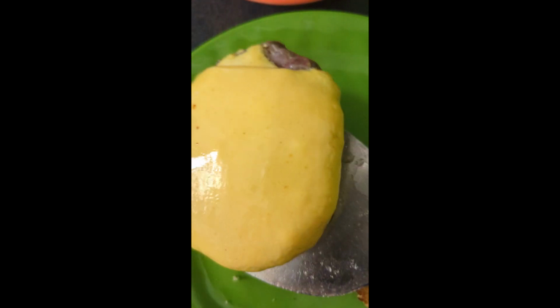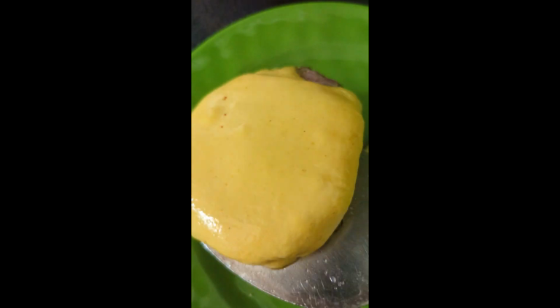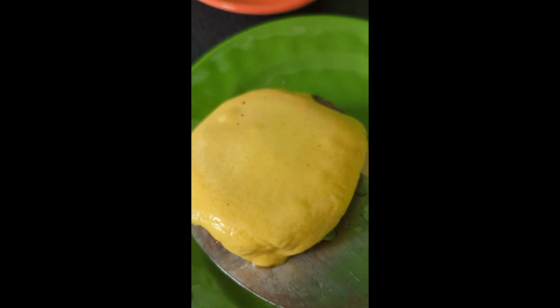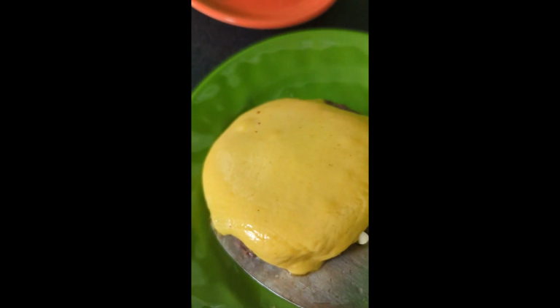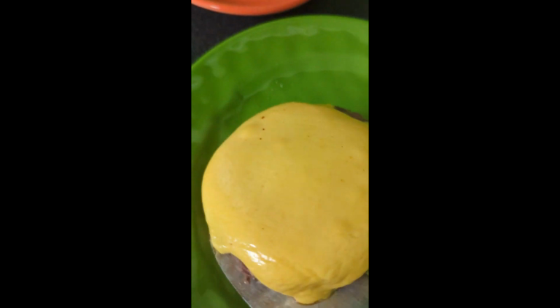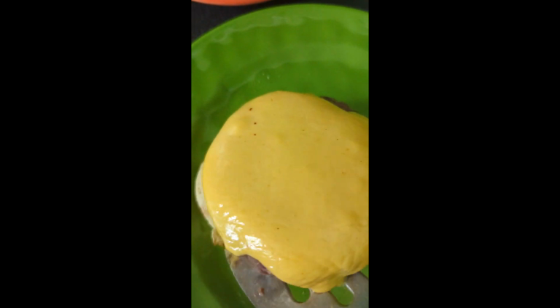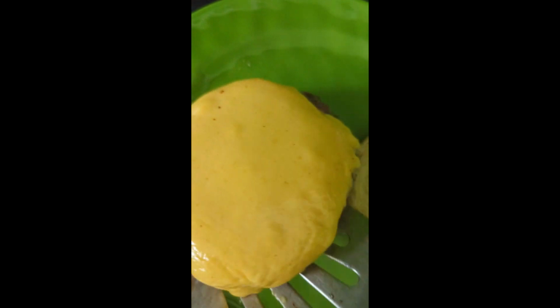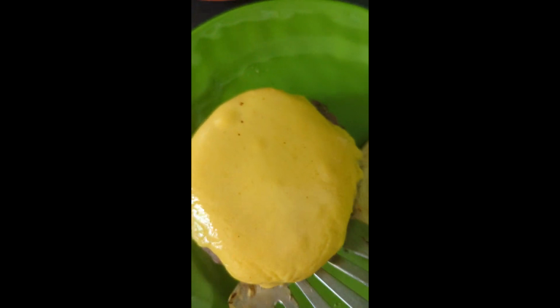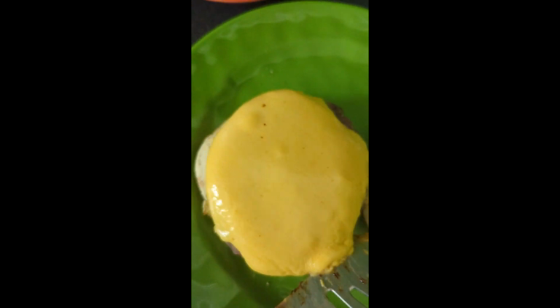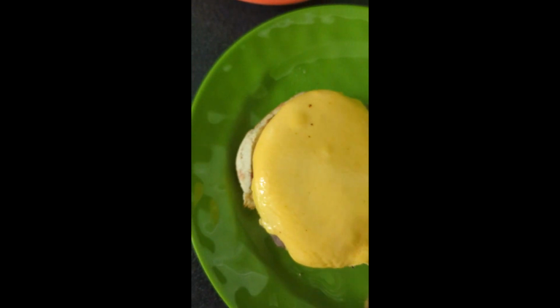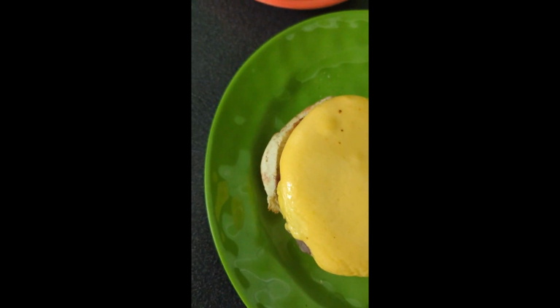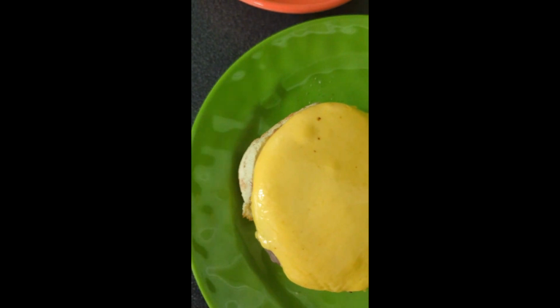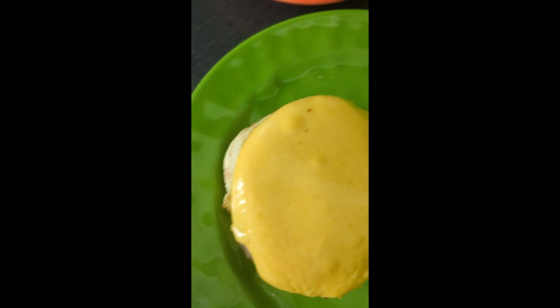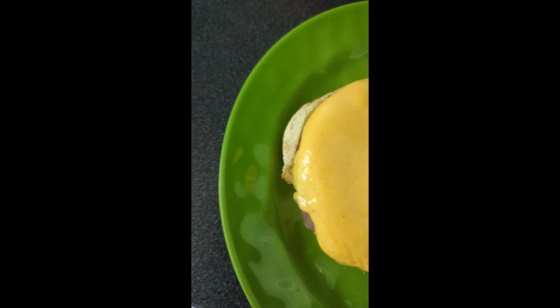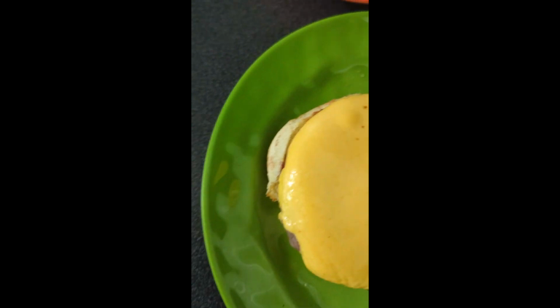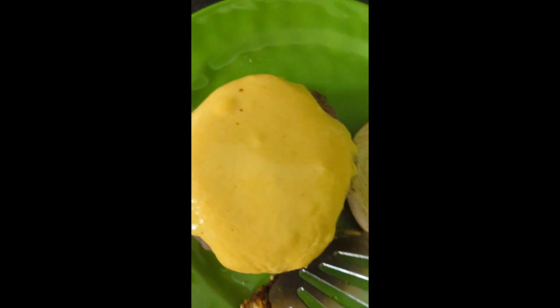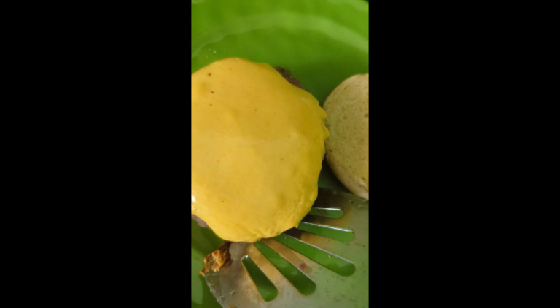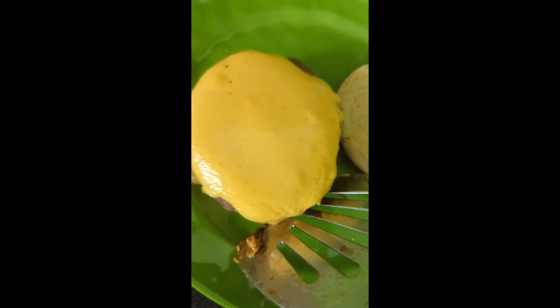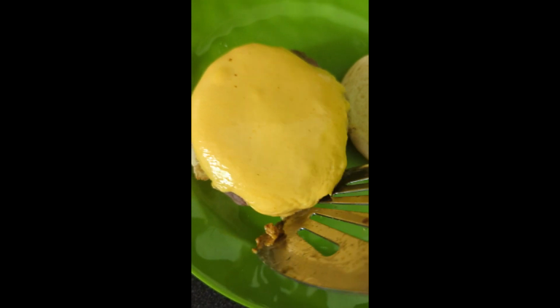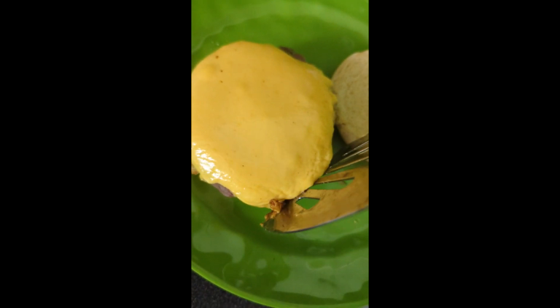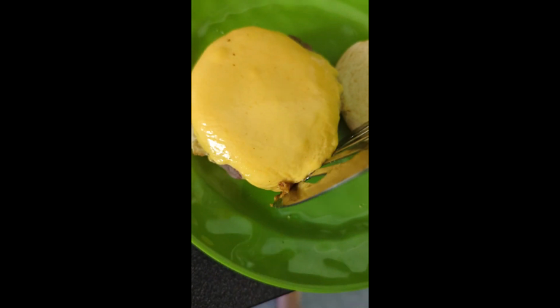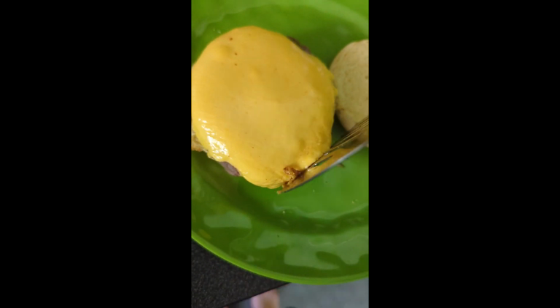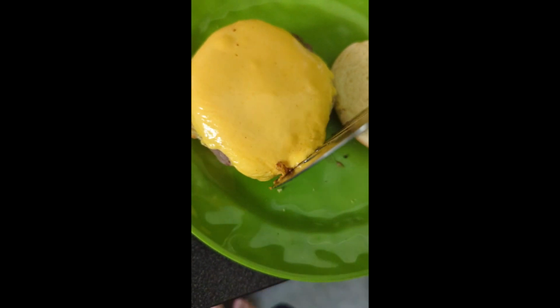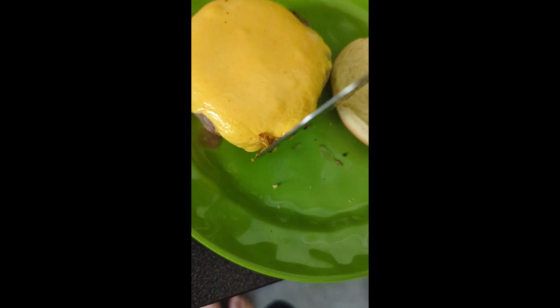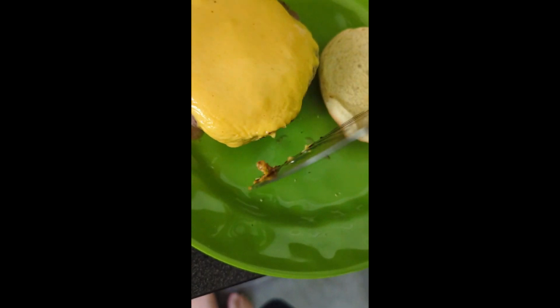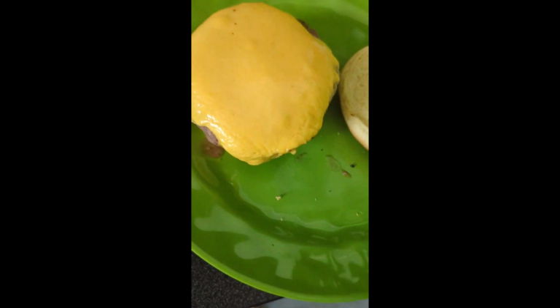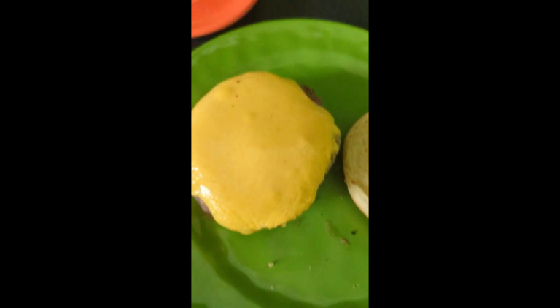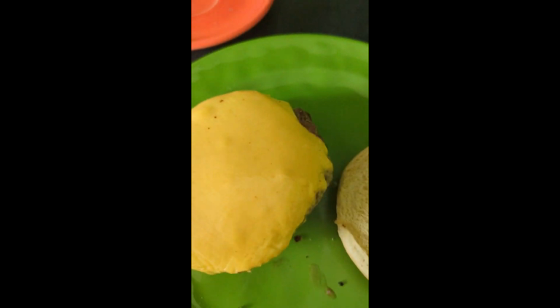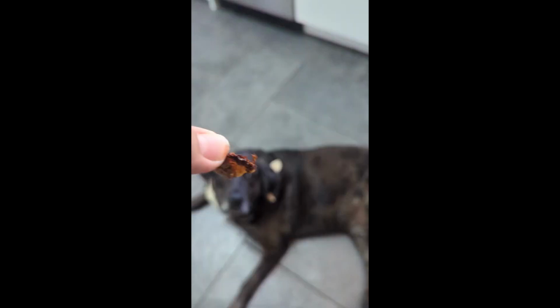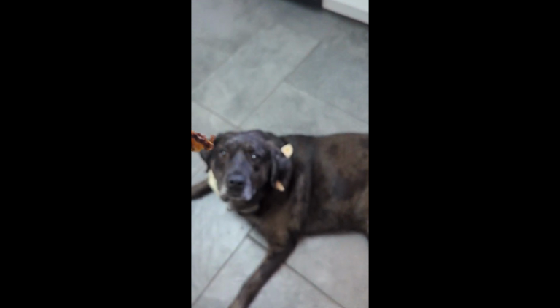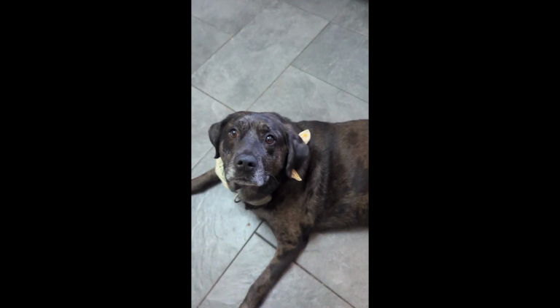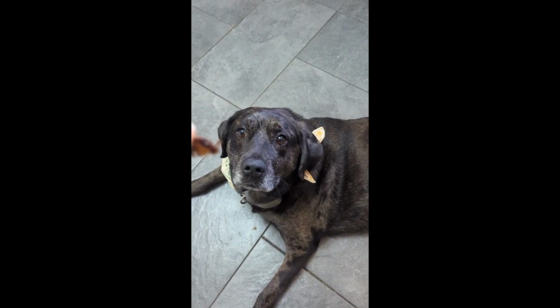Now put it on the bun. Ooh. Cheese for doggie.